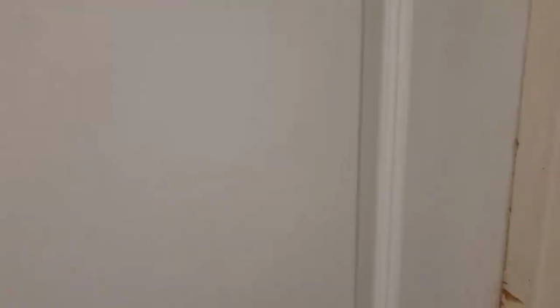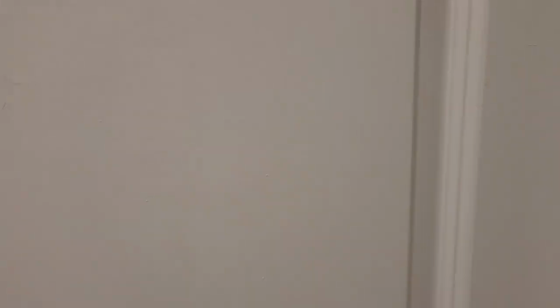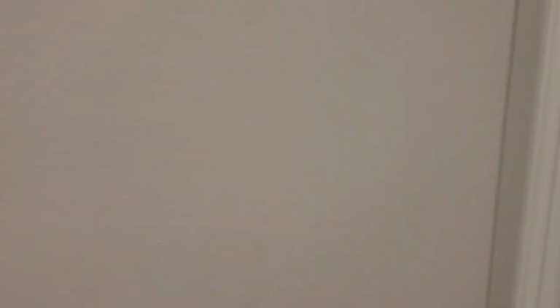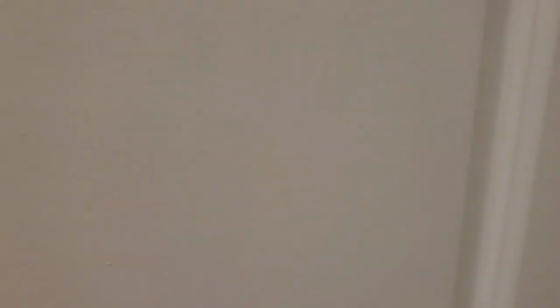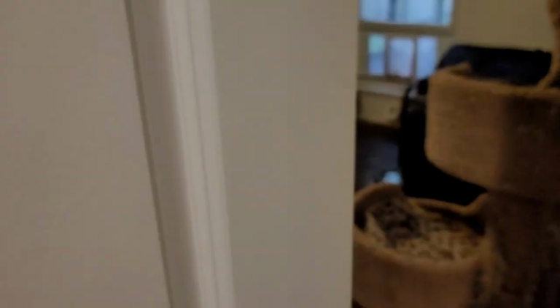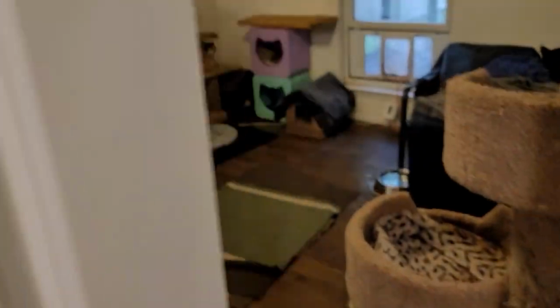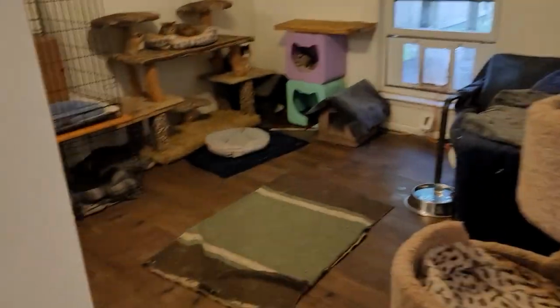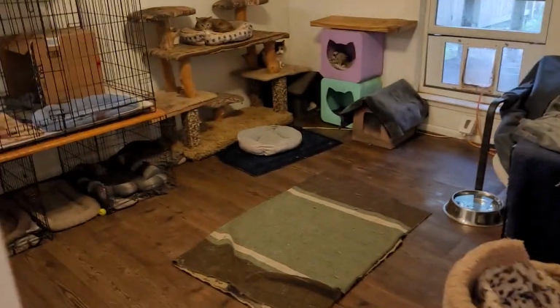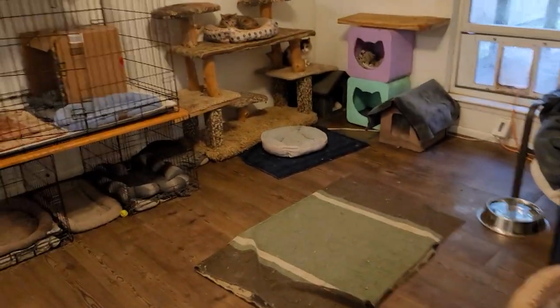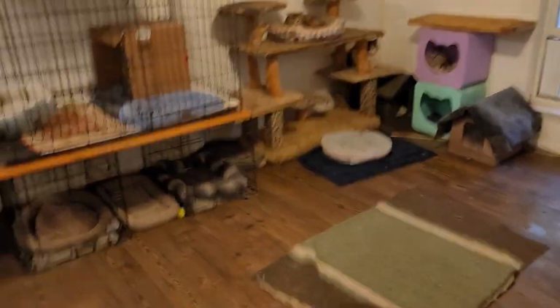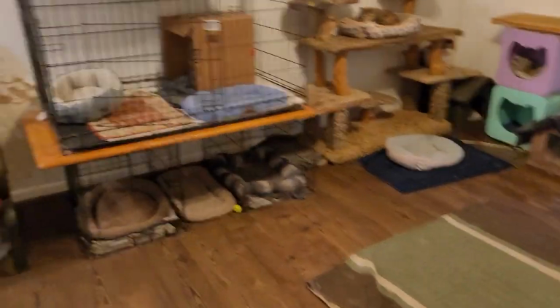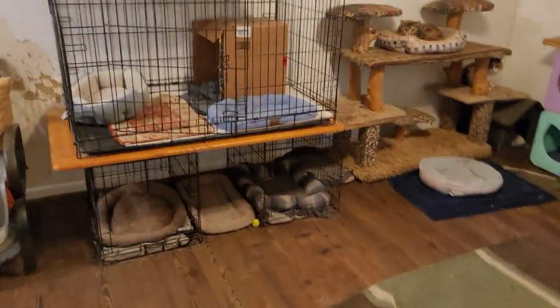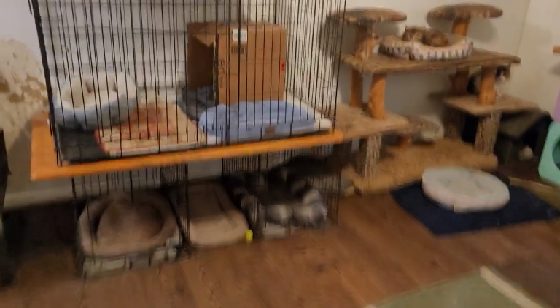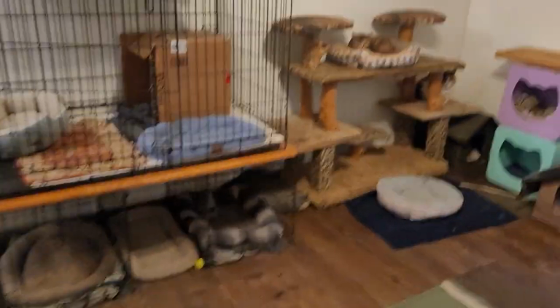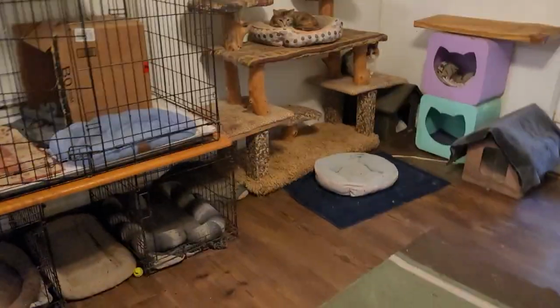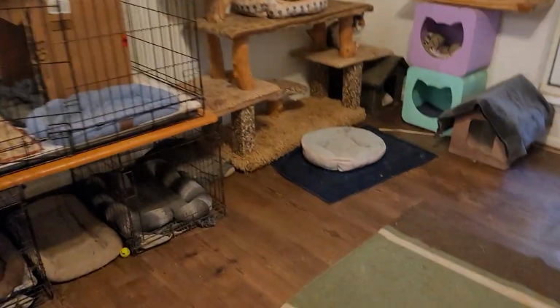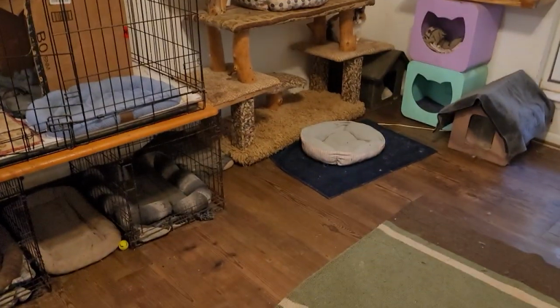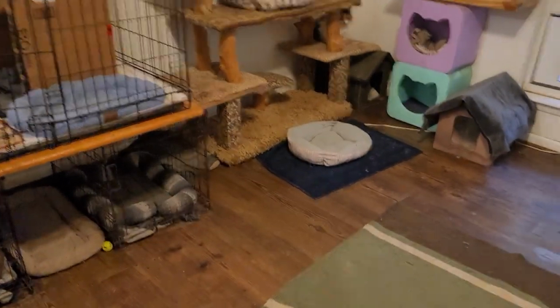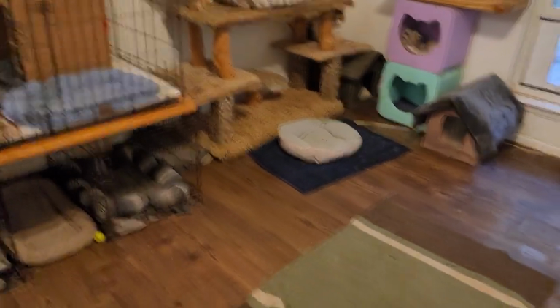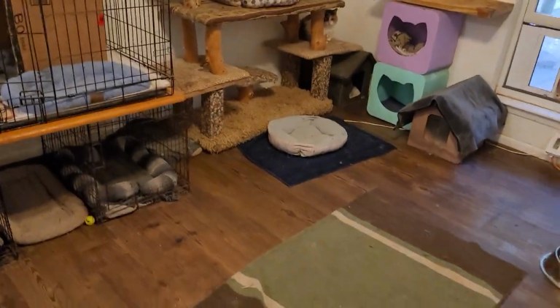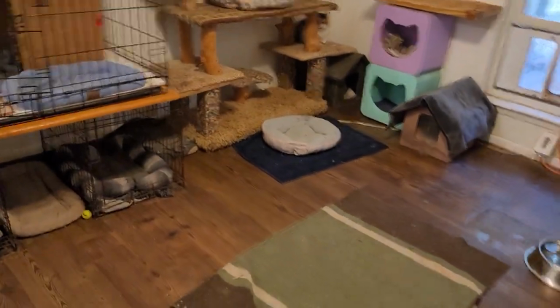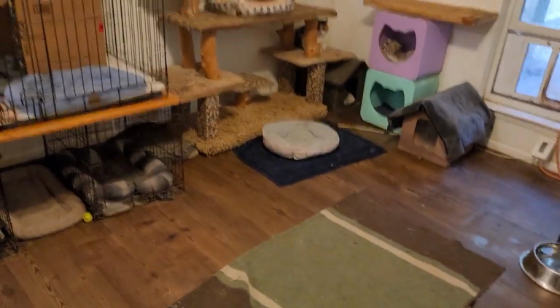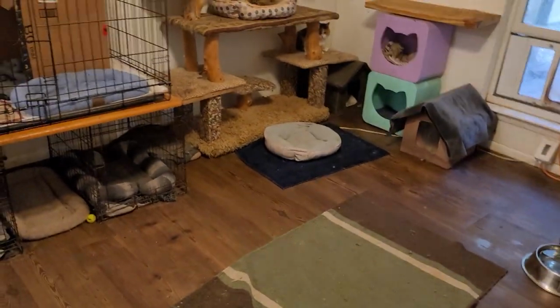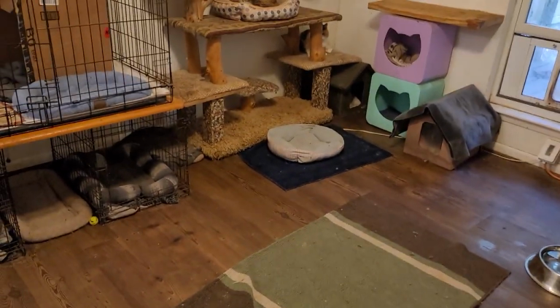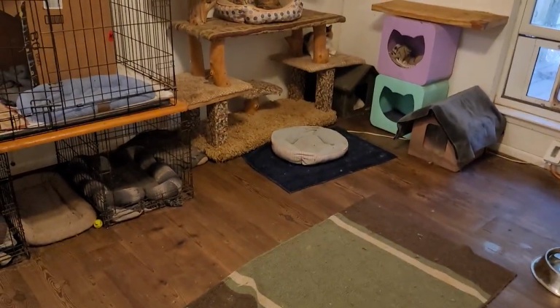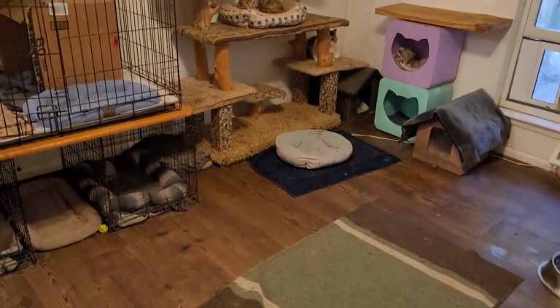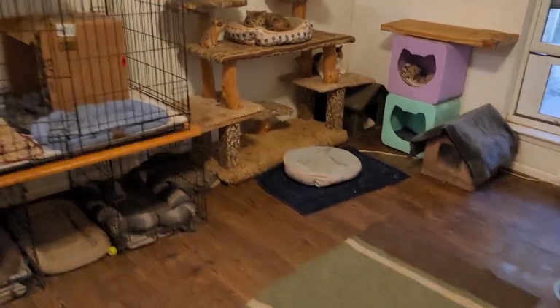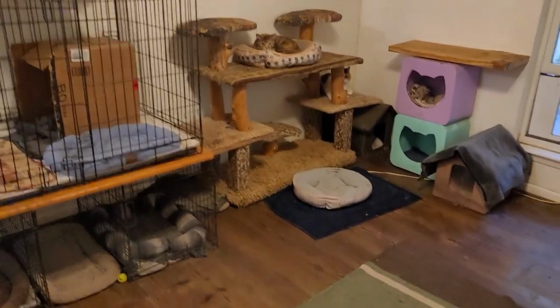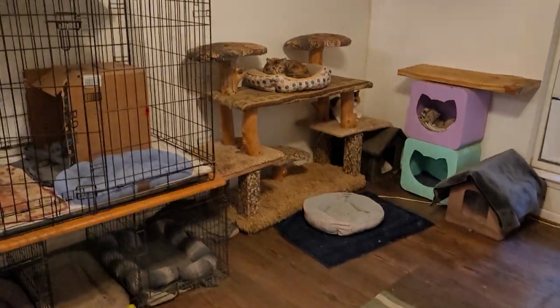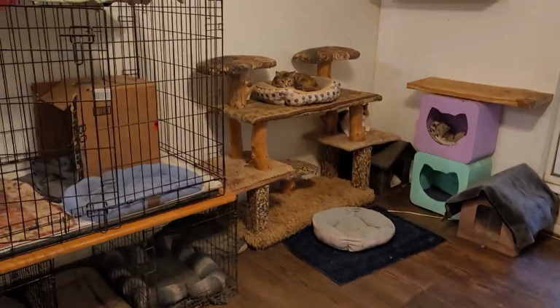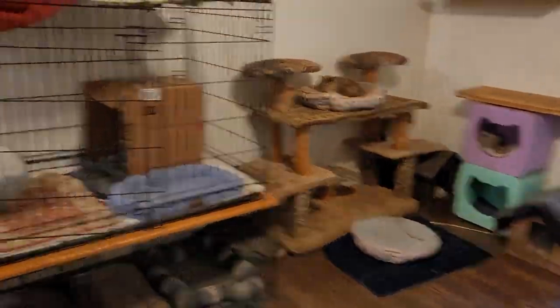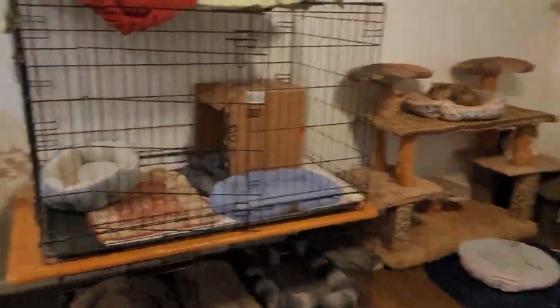Now we go into this room. This room is the quiet room. This is where we have quite a few of our quieter cats — the ones that do not do well out in the general population.